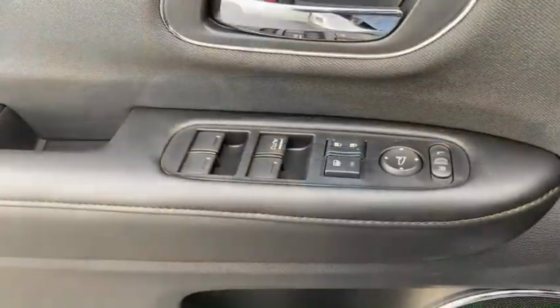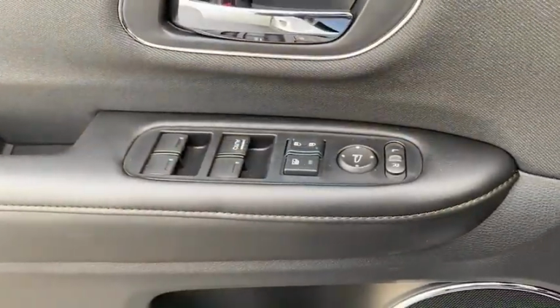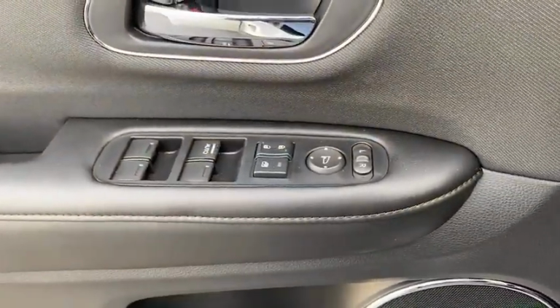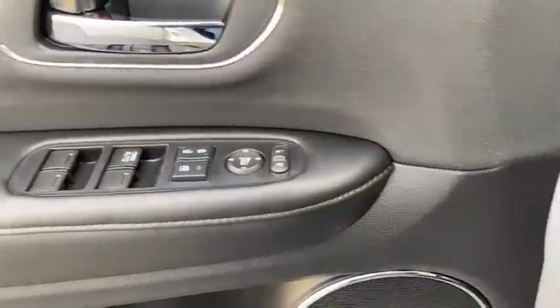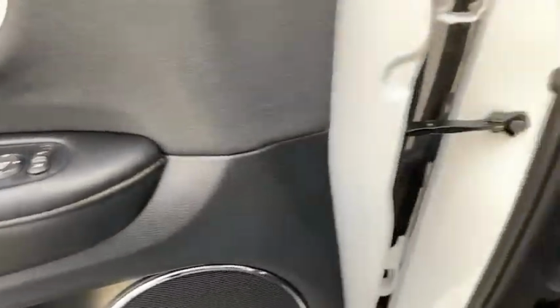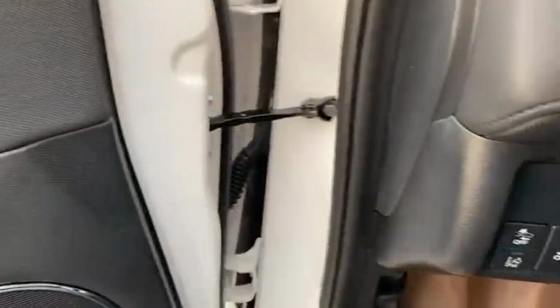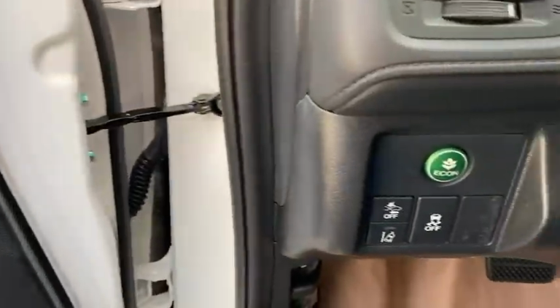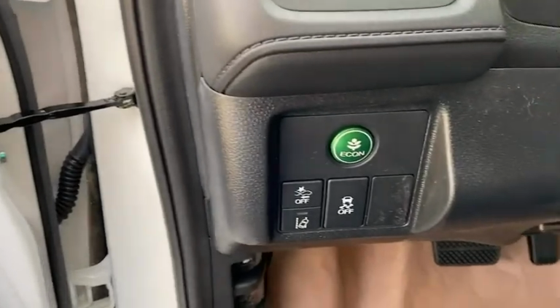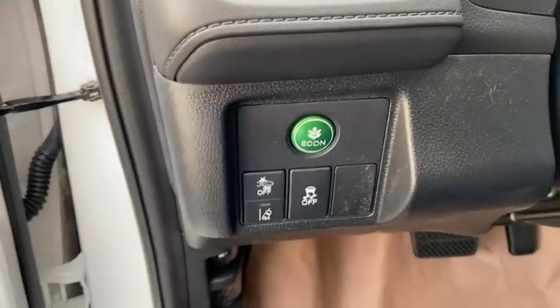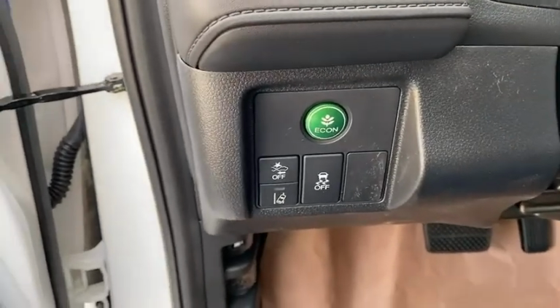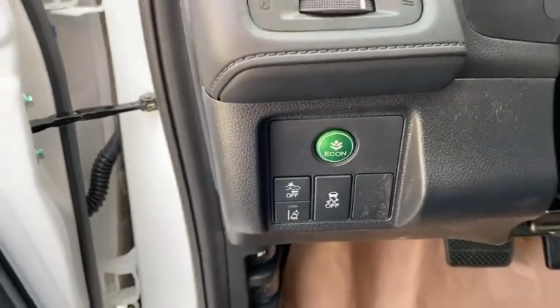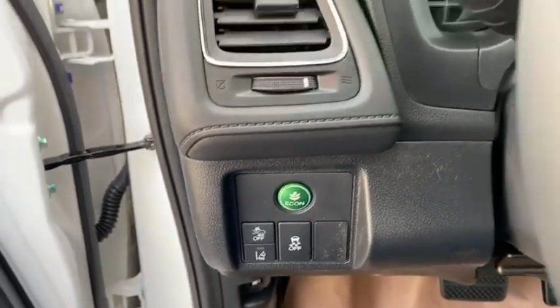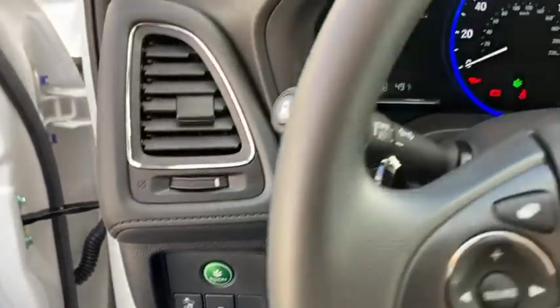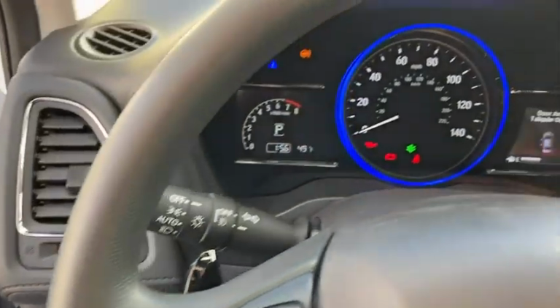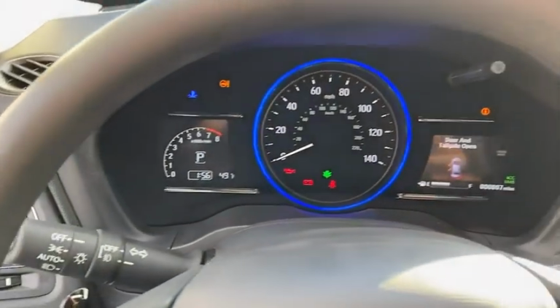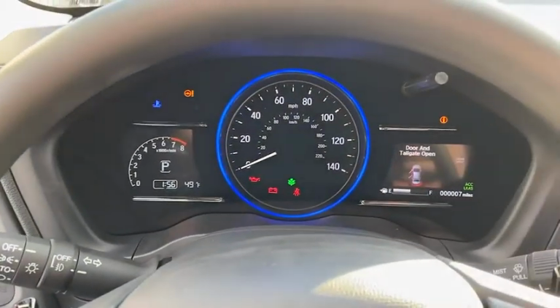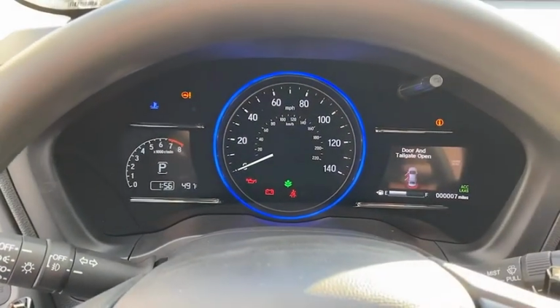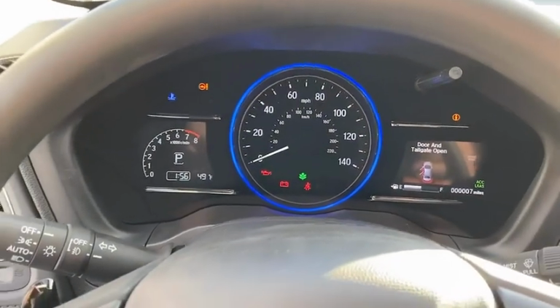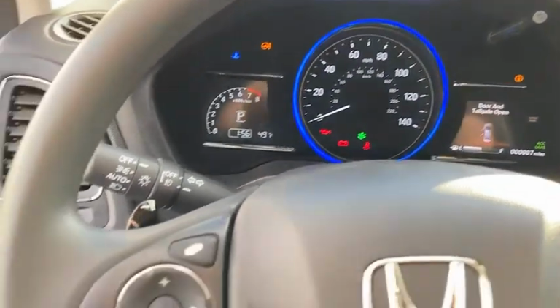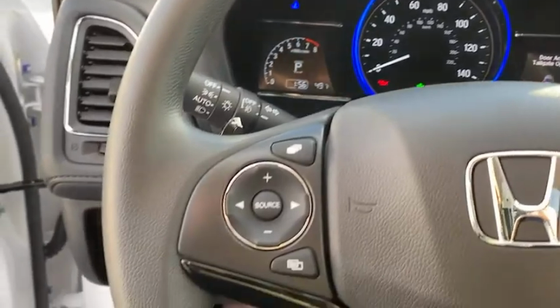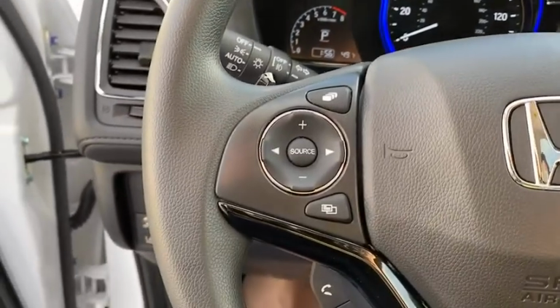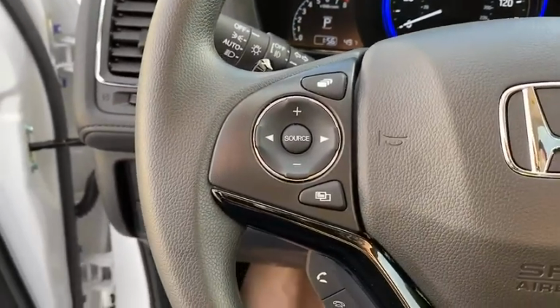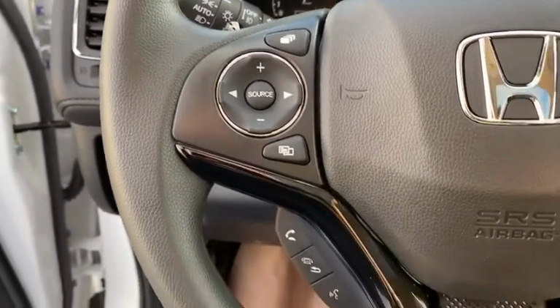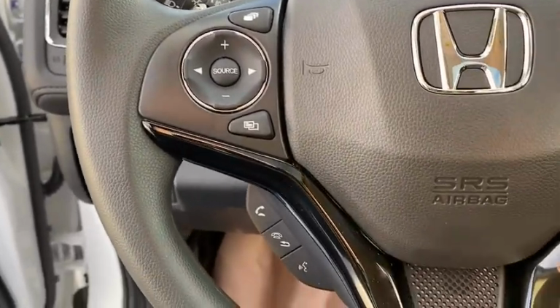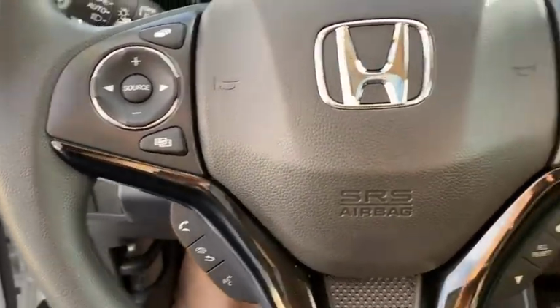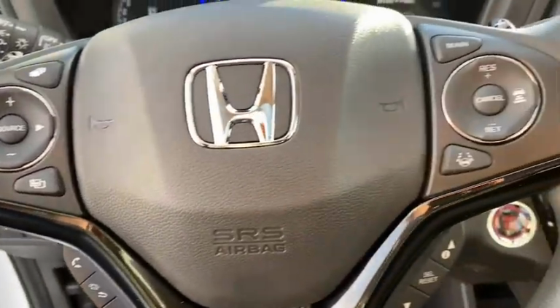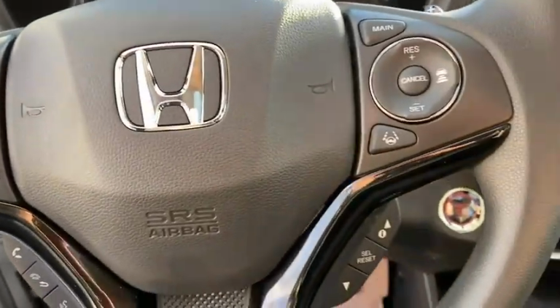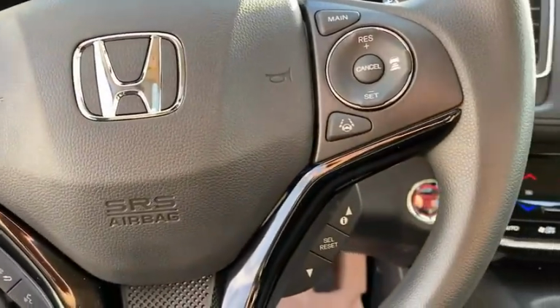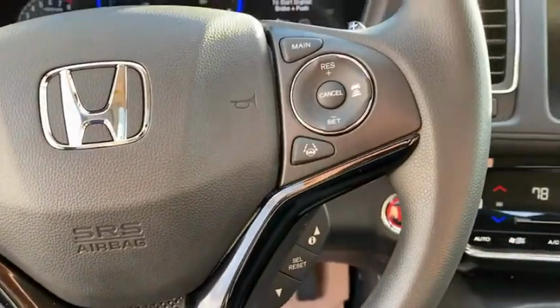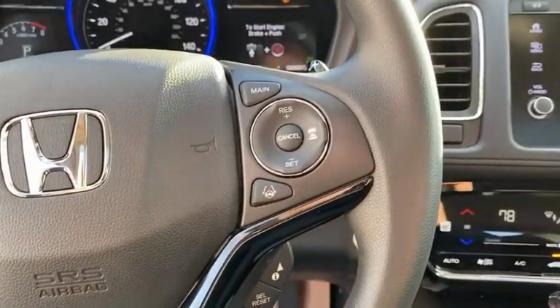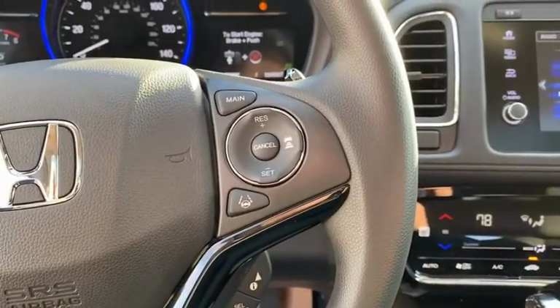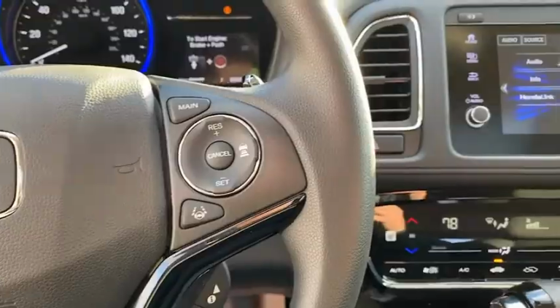Inside you'll find a backup camera, keyless entry, adaptive cruise control, HD radio, satellite radio, auxiliary audio input, keyless start, steering wheel audio controls, and MP3 player.